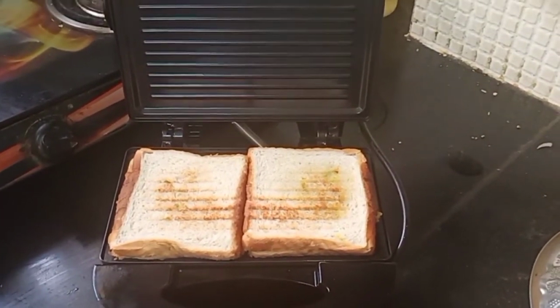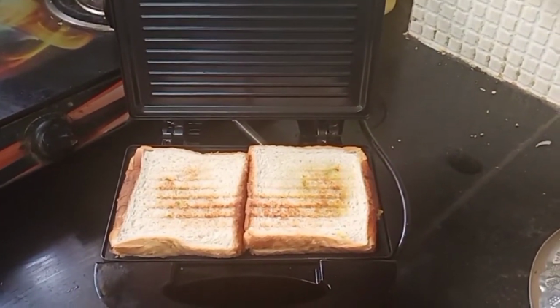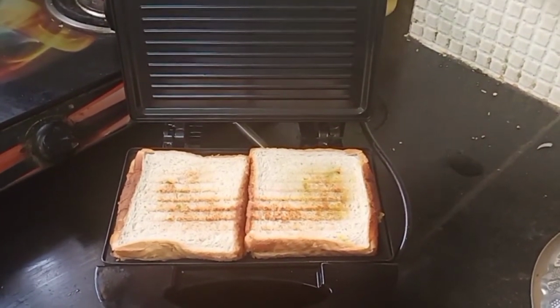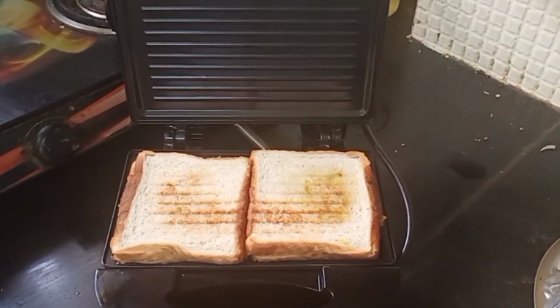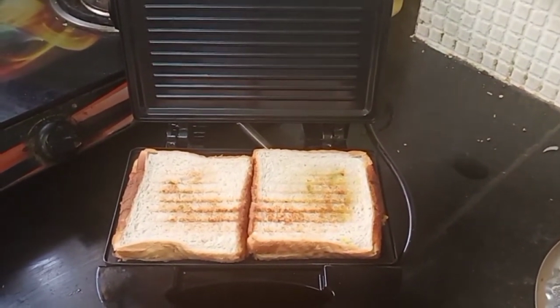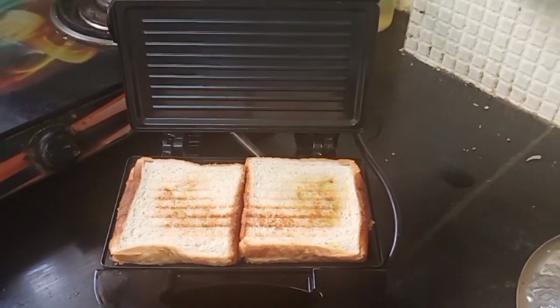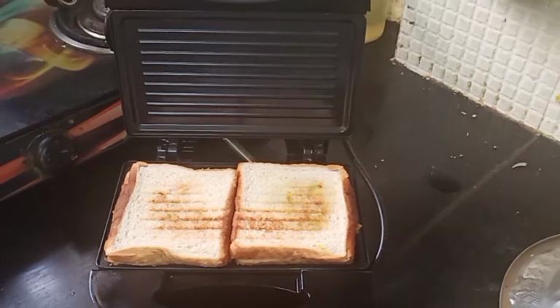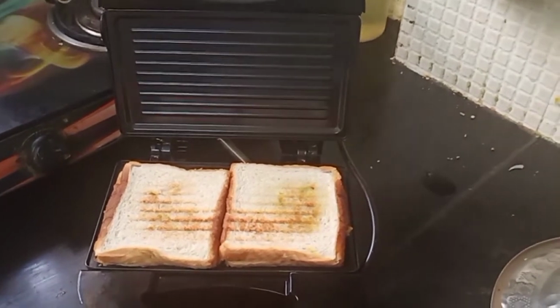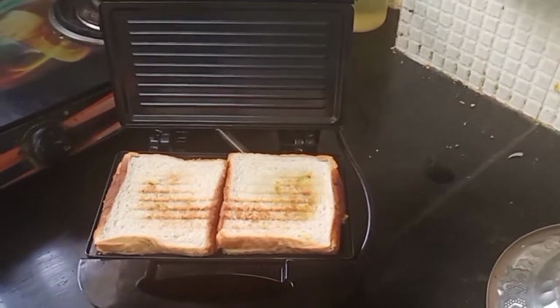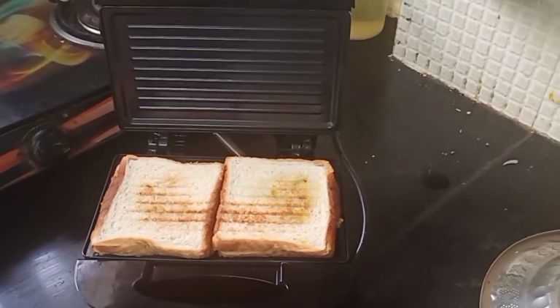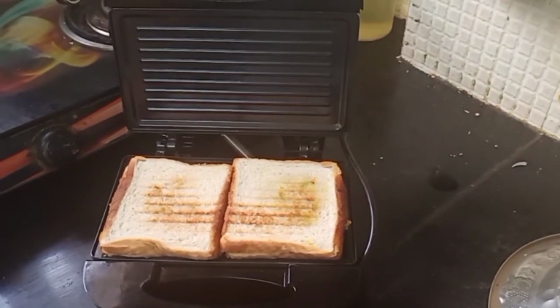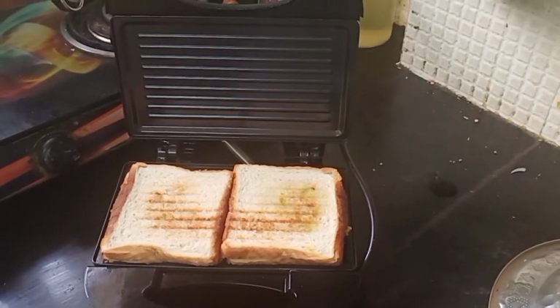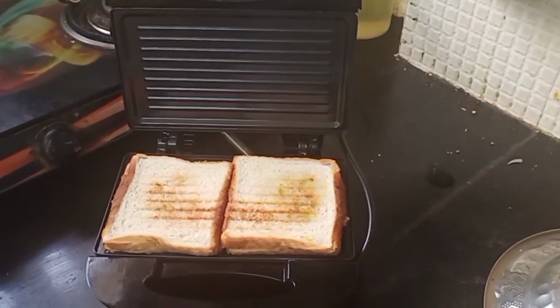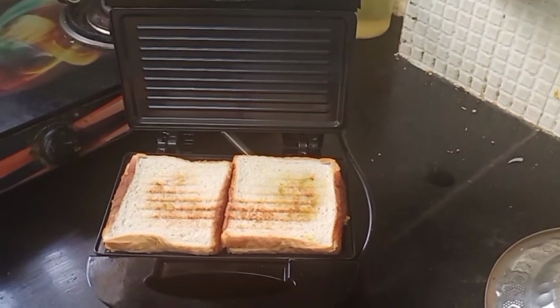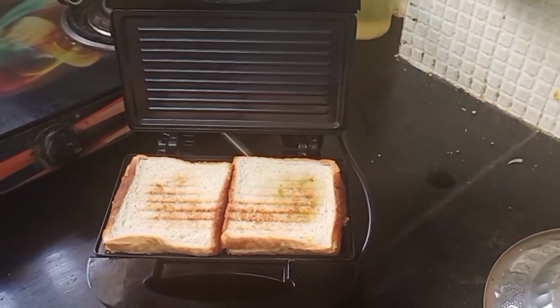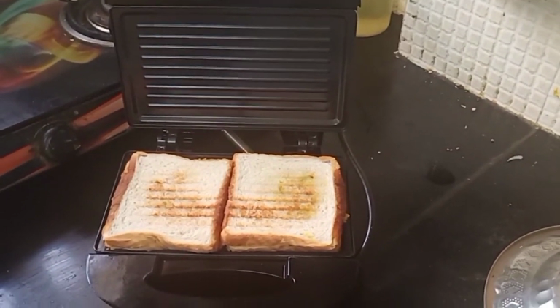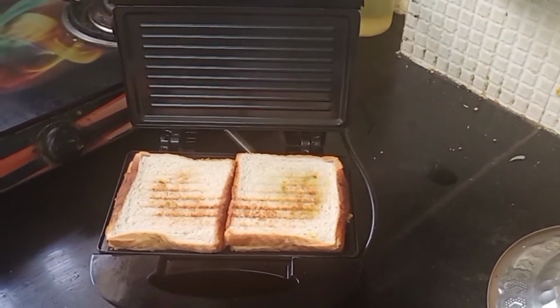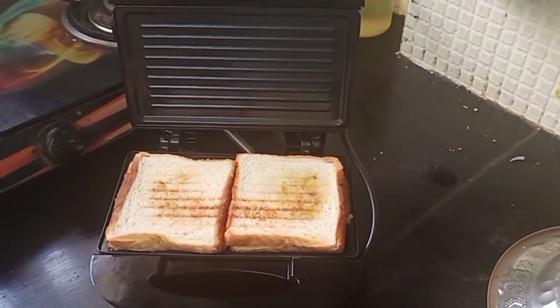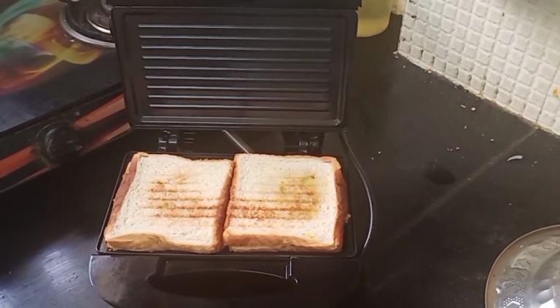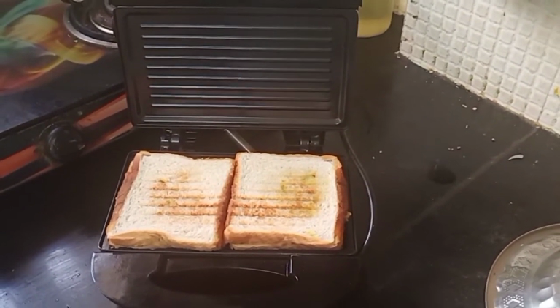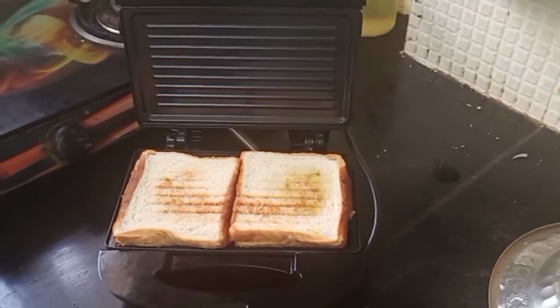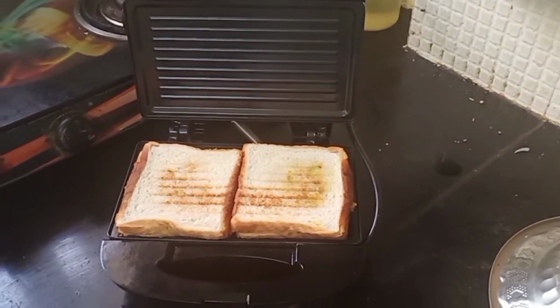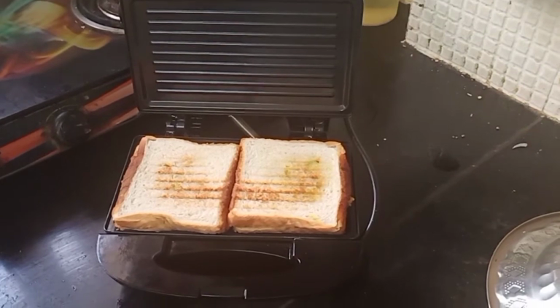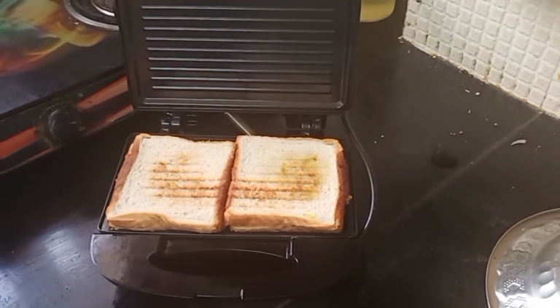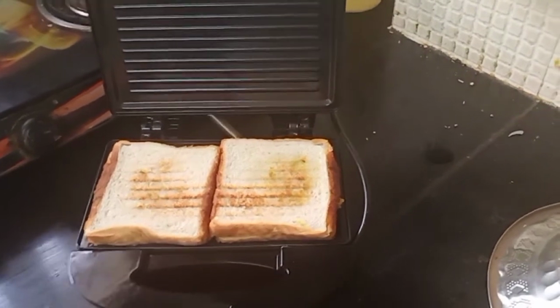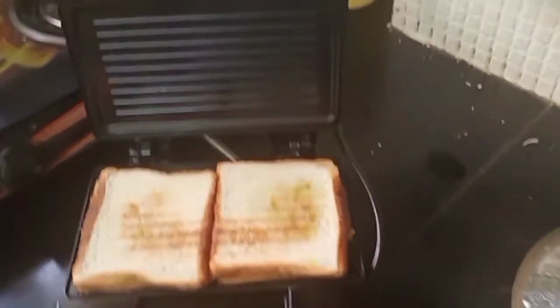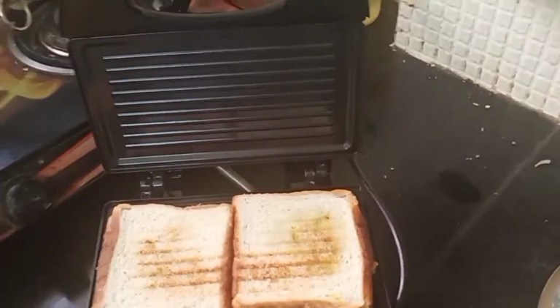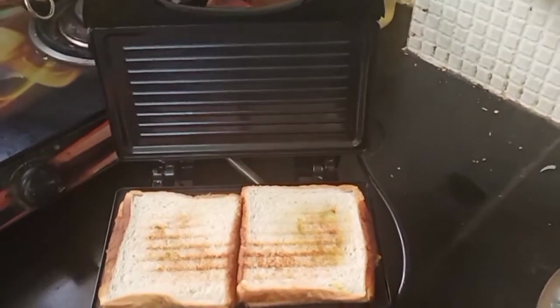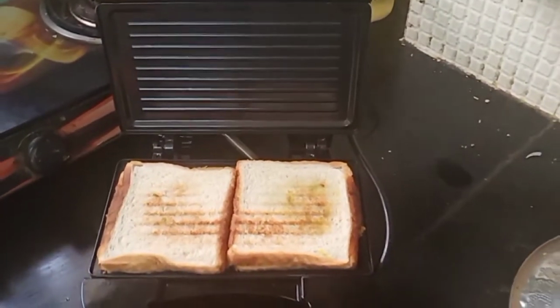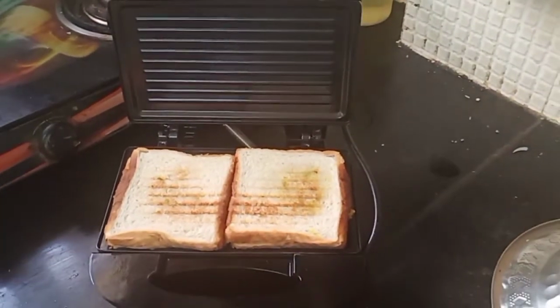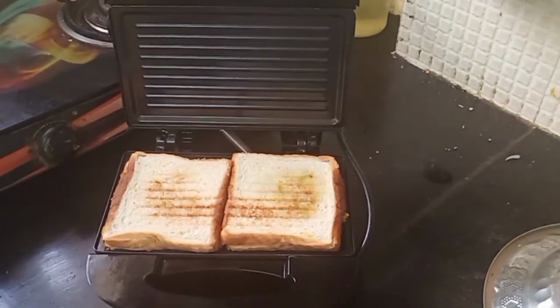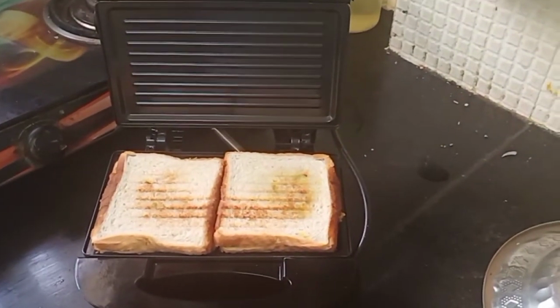Now we will continue making more sandwiches. Do try it out and let me know how you liked my product review of Singer Express 750 griller.